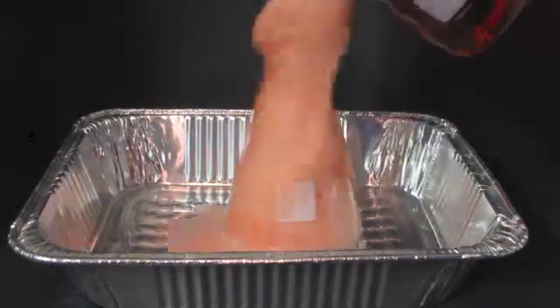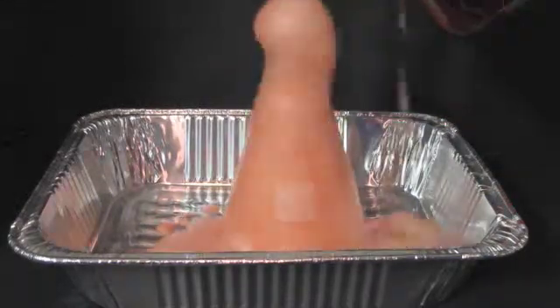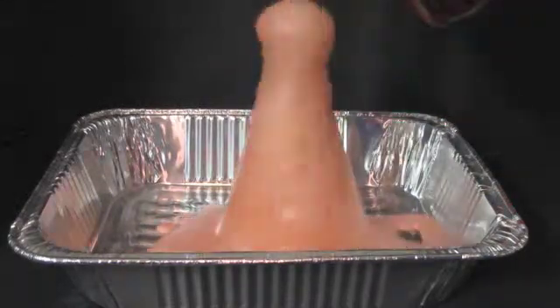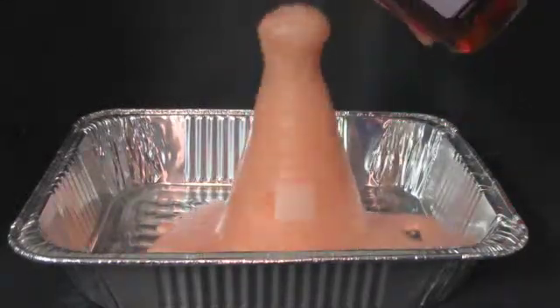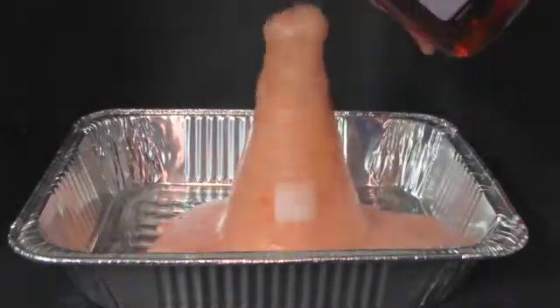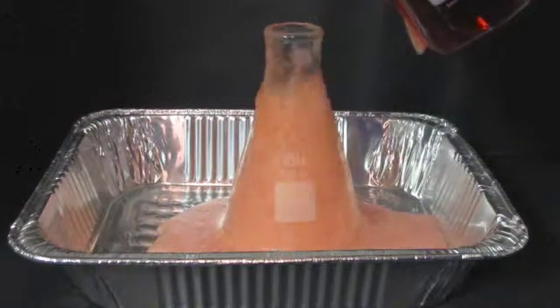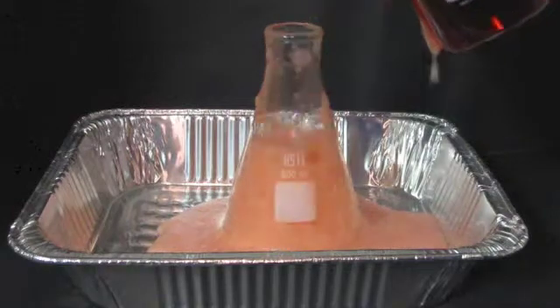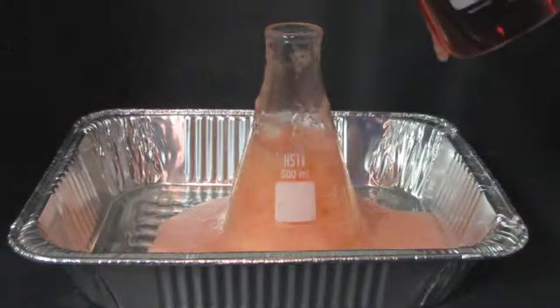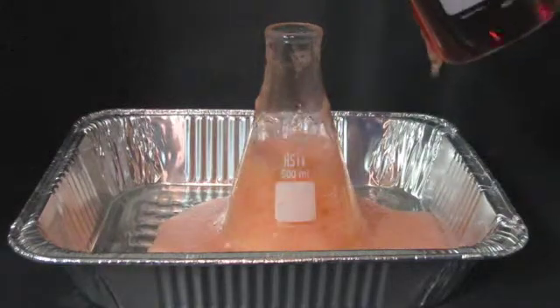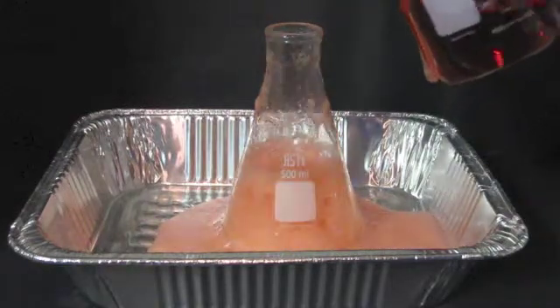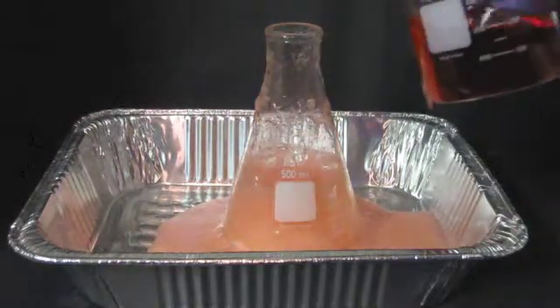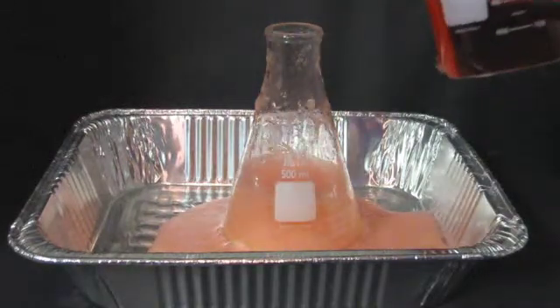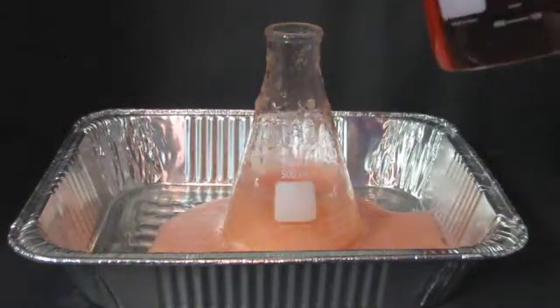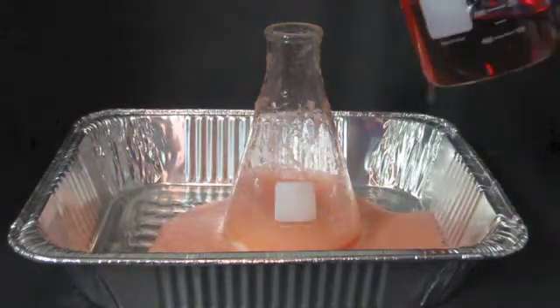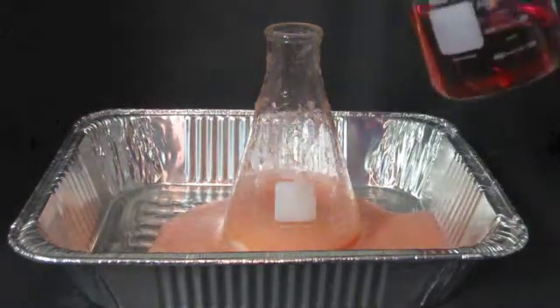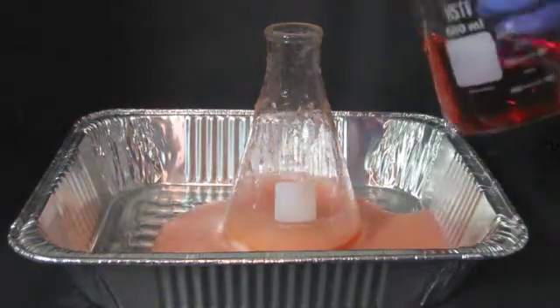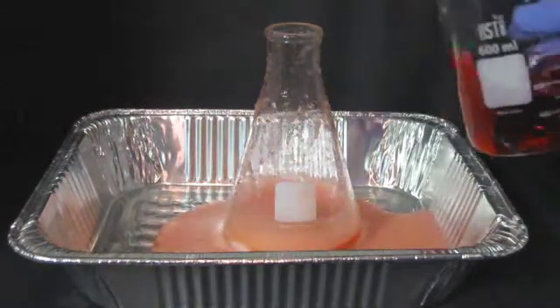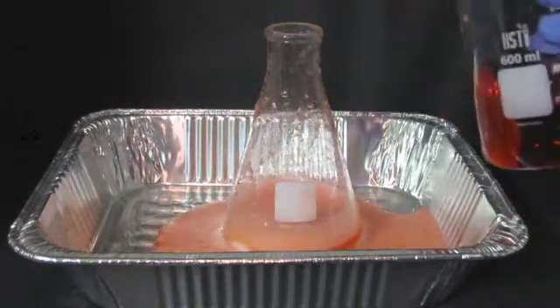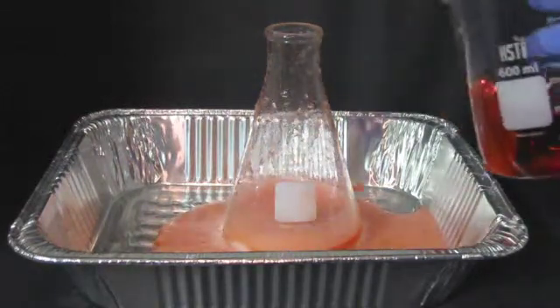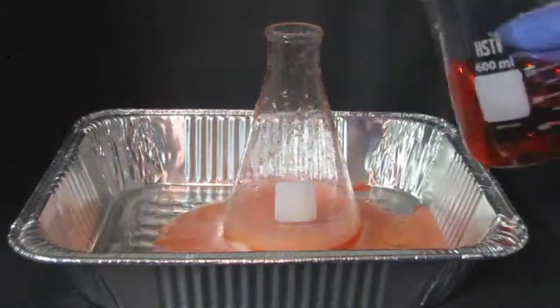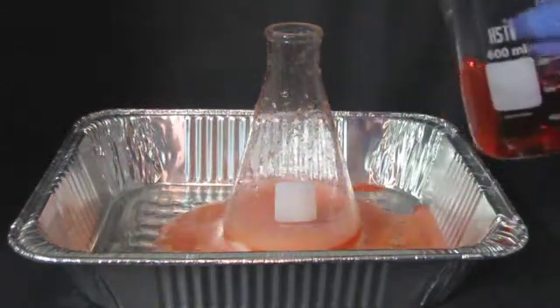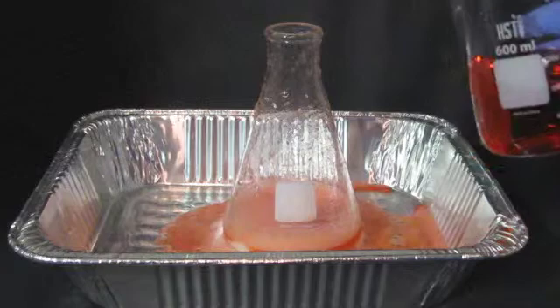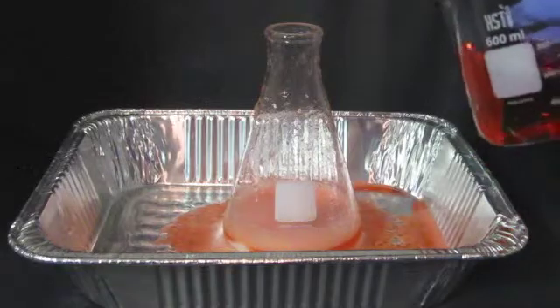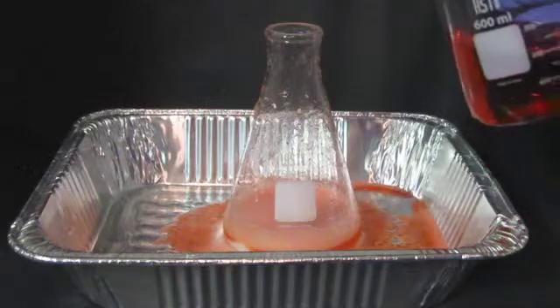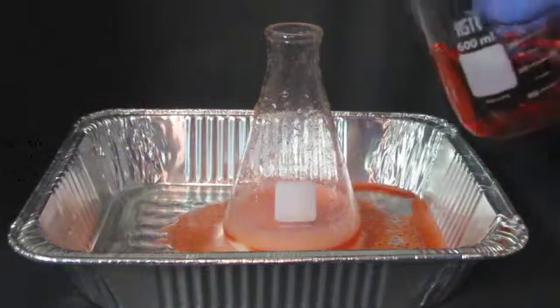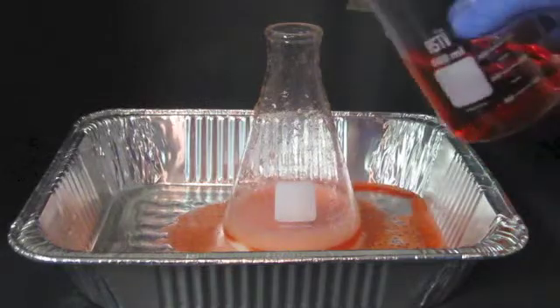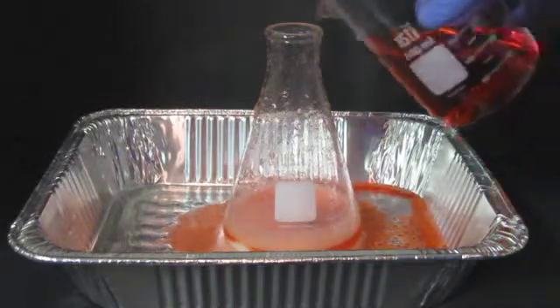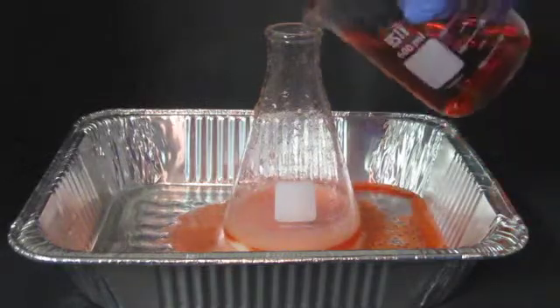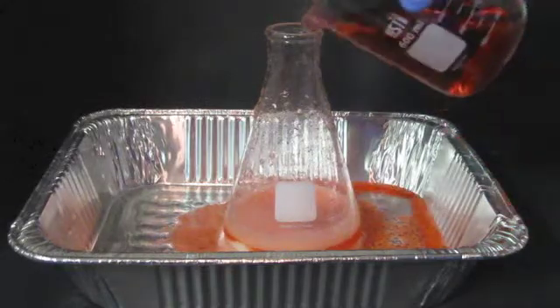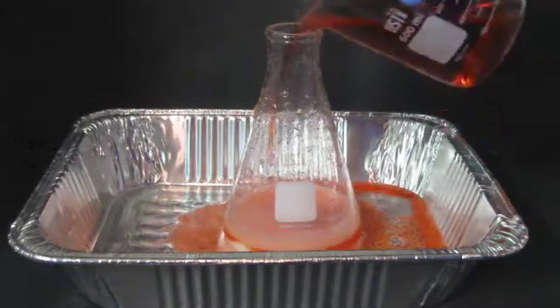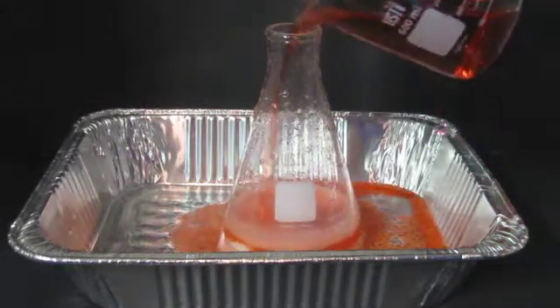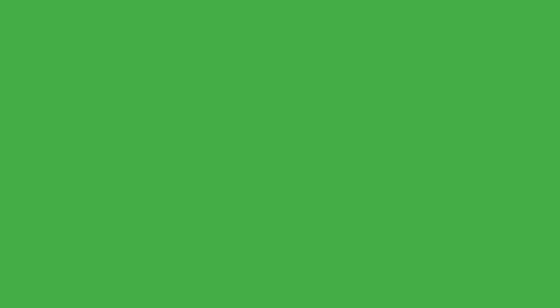Whether it be a spill, a fire, an explosion, broken glass, a third degree burn, or something of that nature, having the proper safety equipment will save you from what otherwise could be your last experiment.